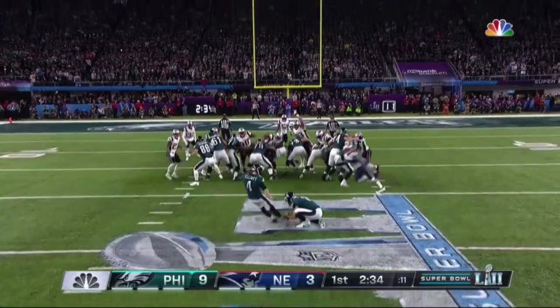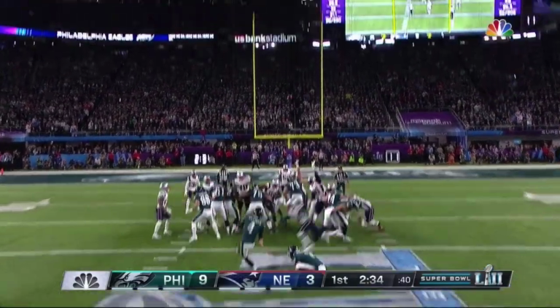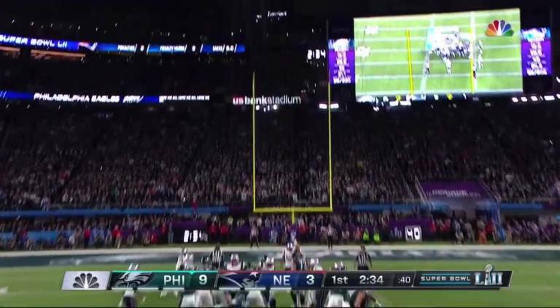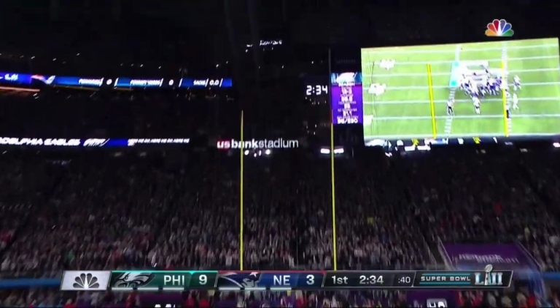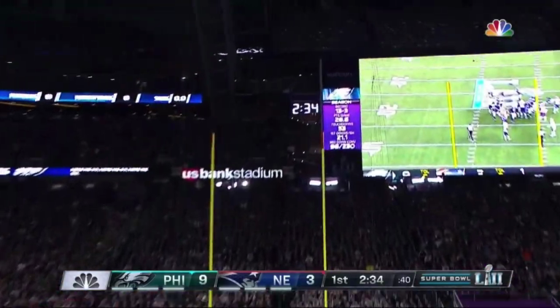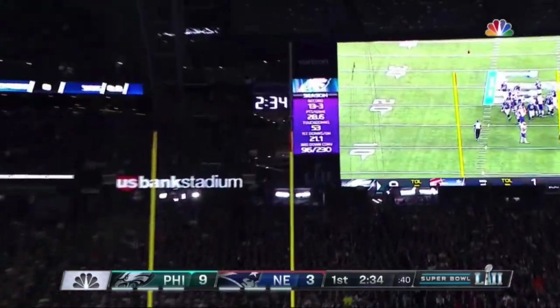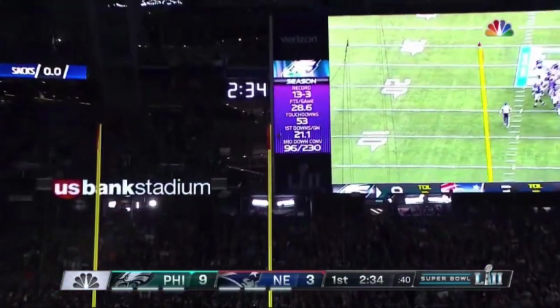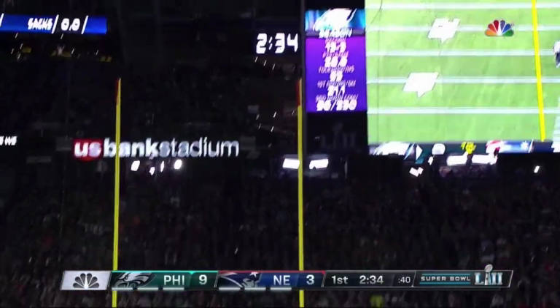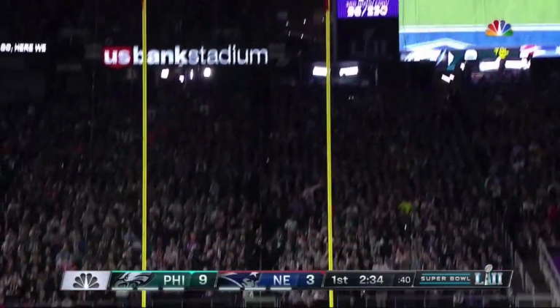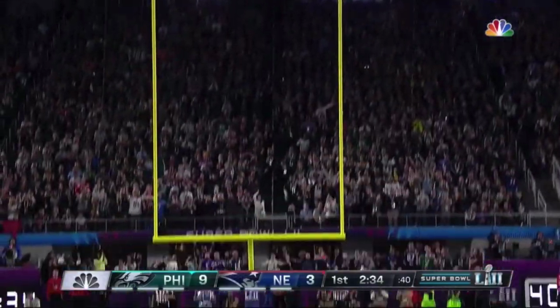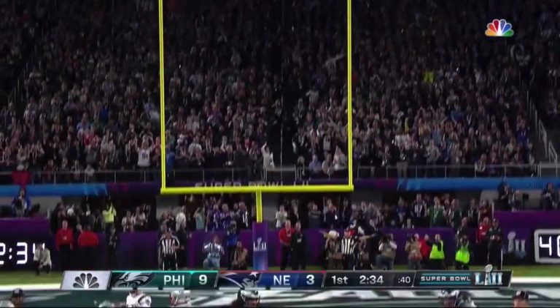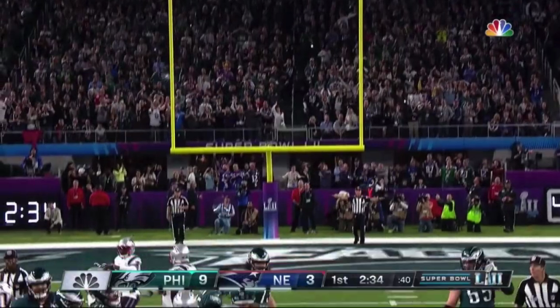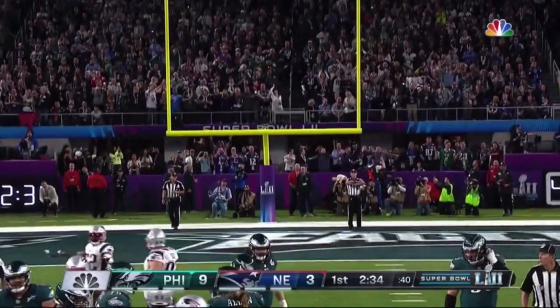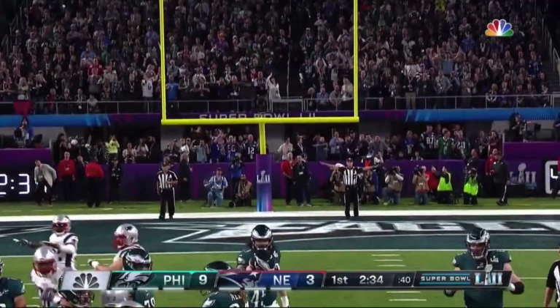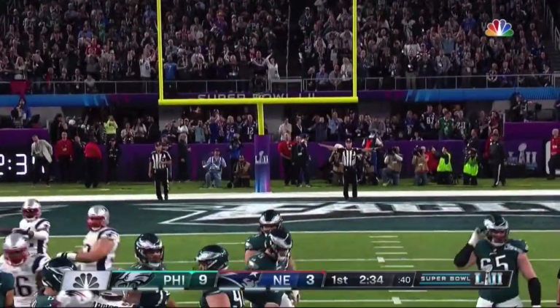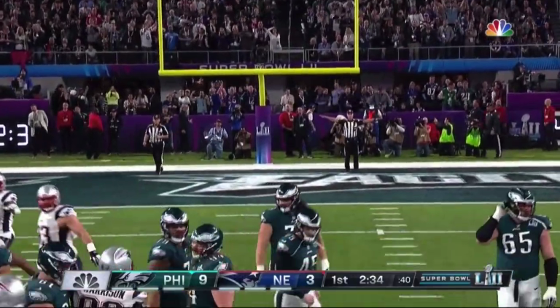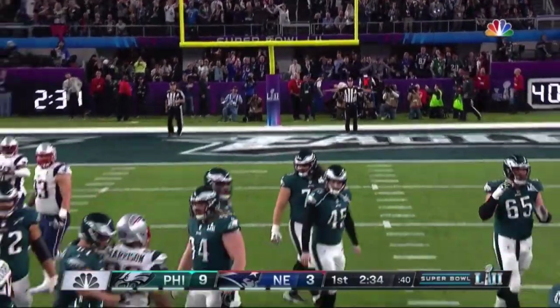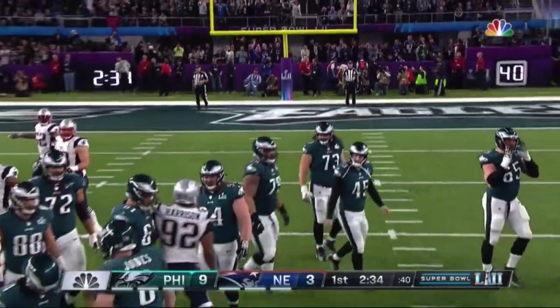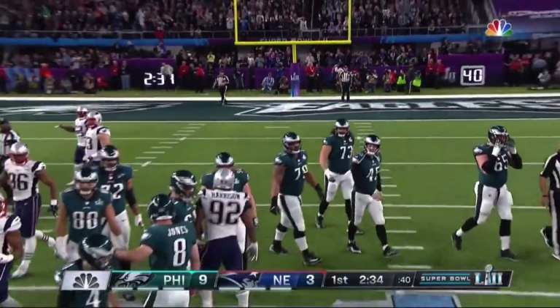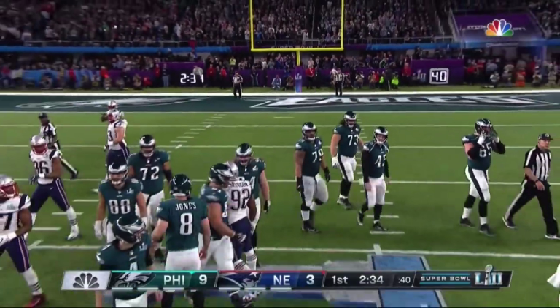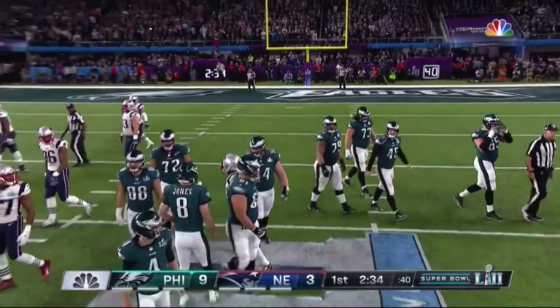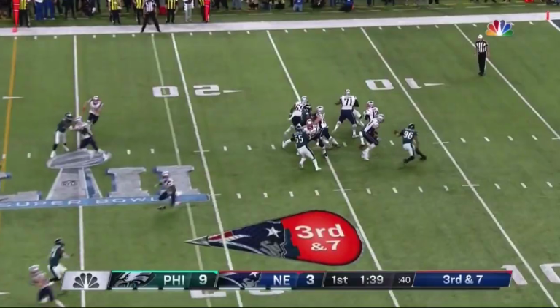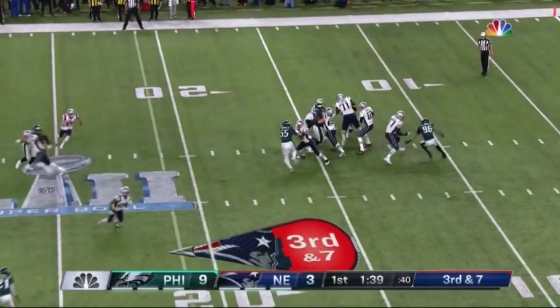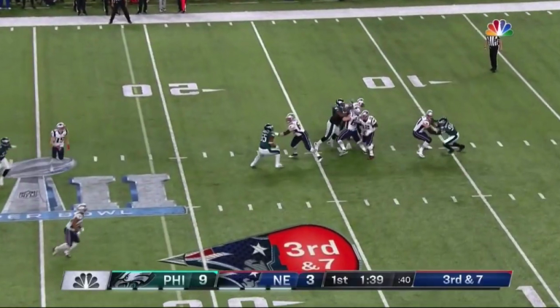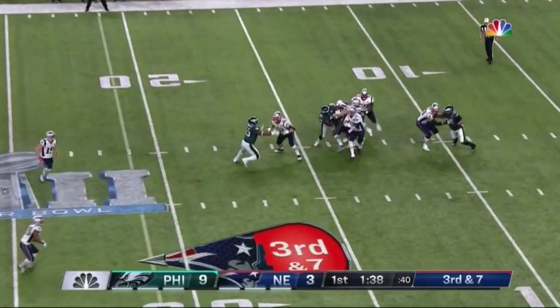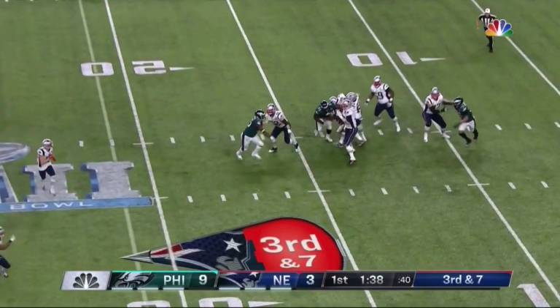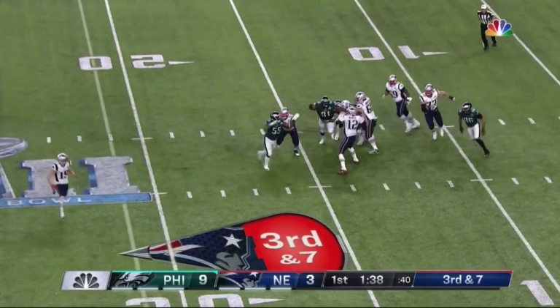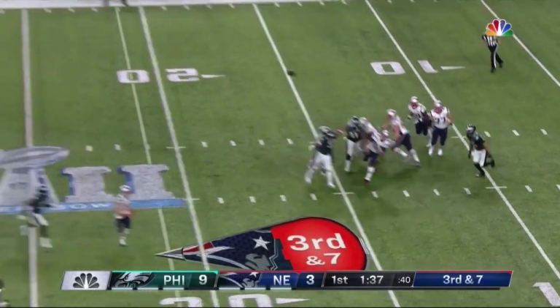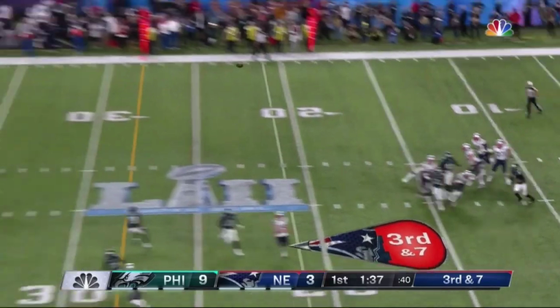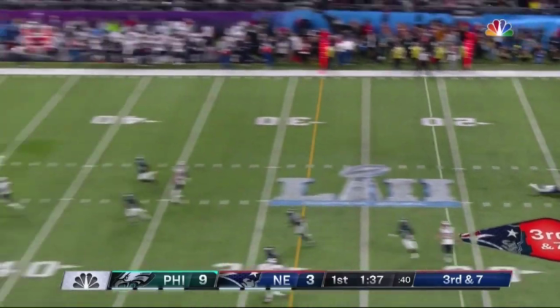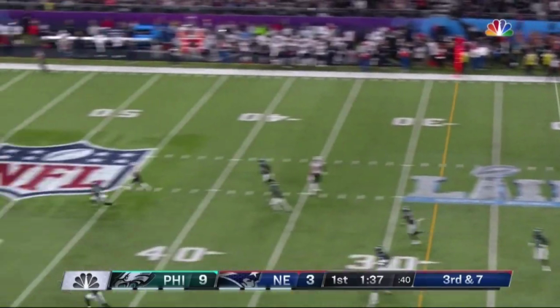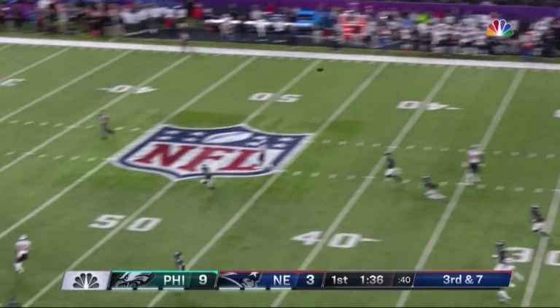Johnny Jones puts it down and that kick is no good — he missed it. Brady under pressure, slips away.